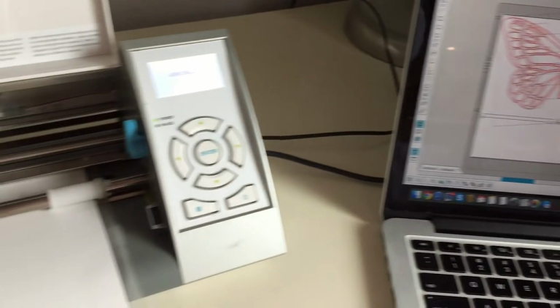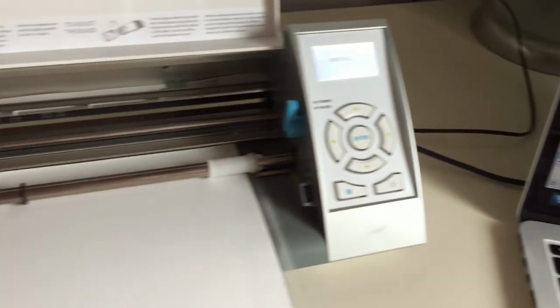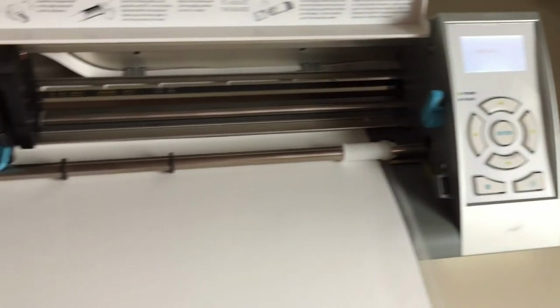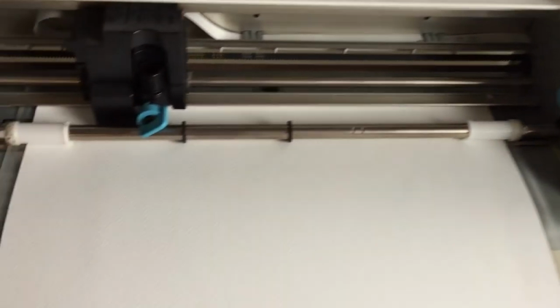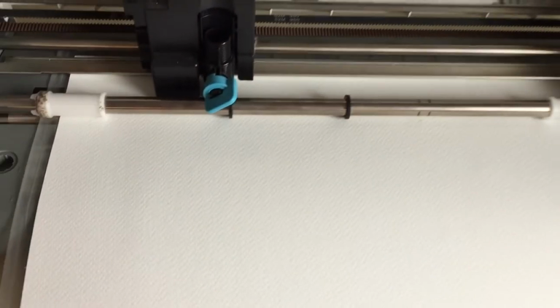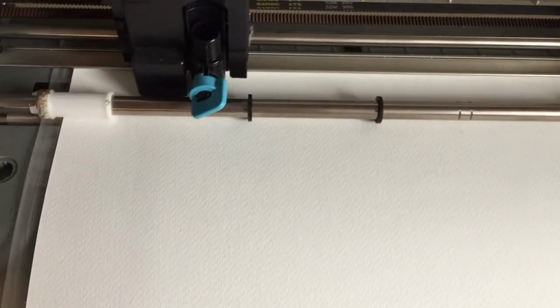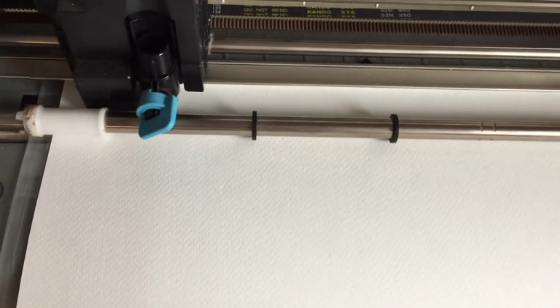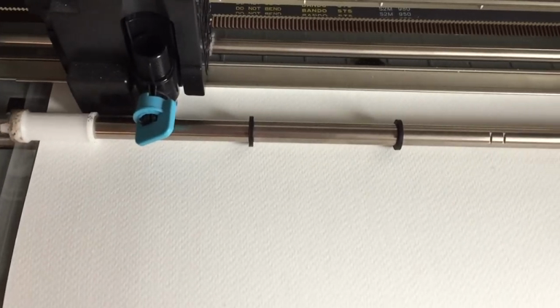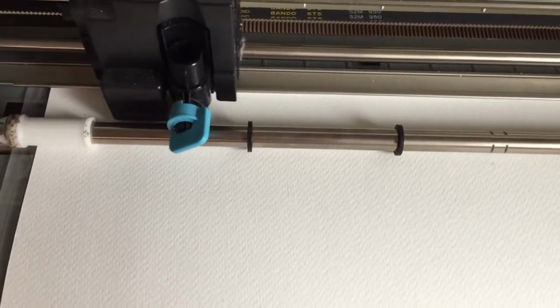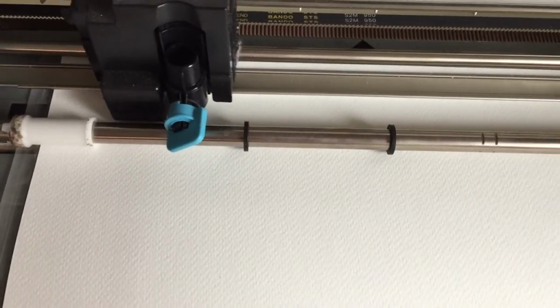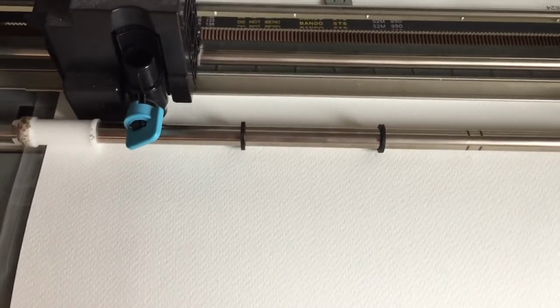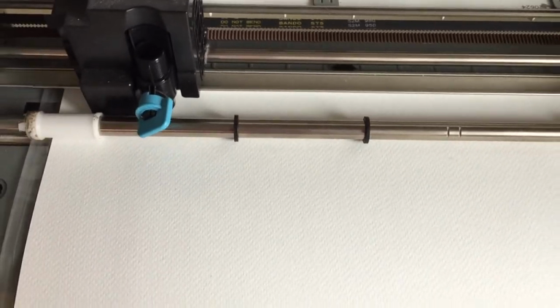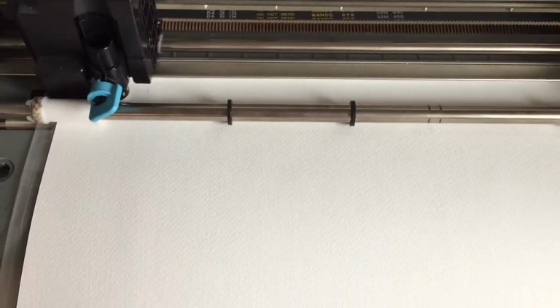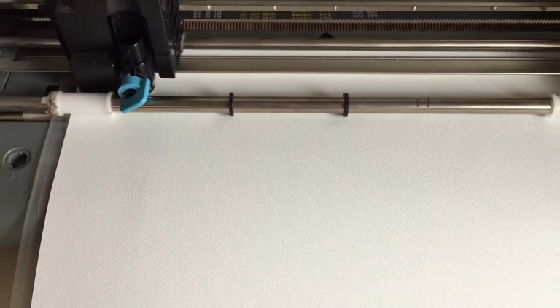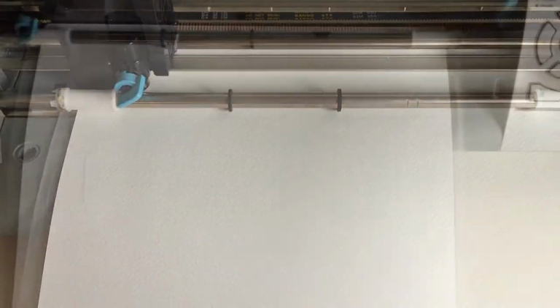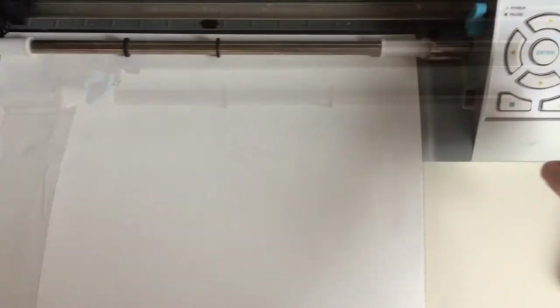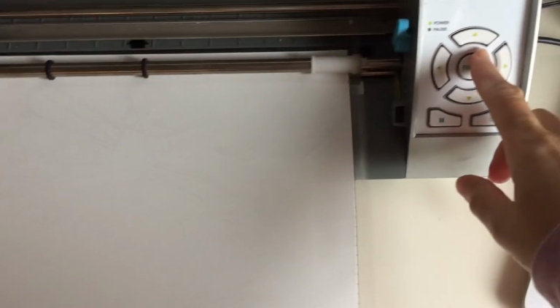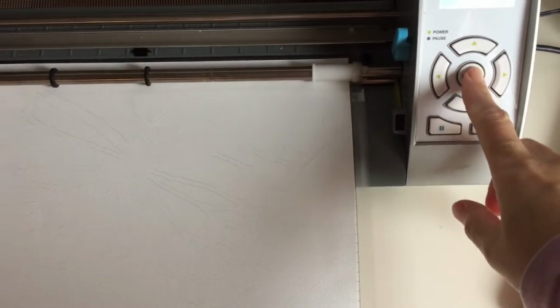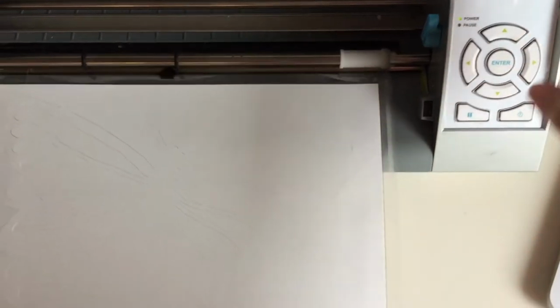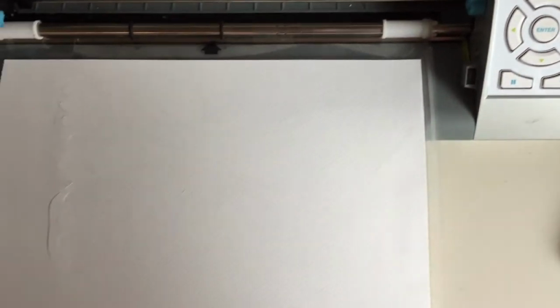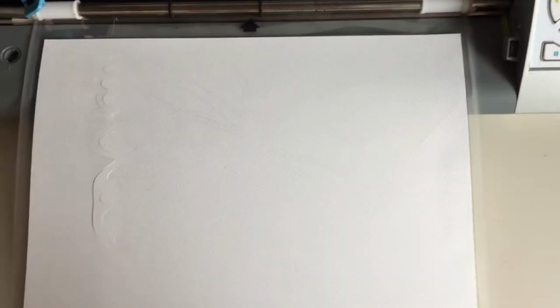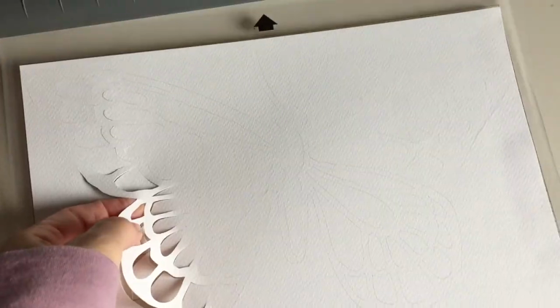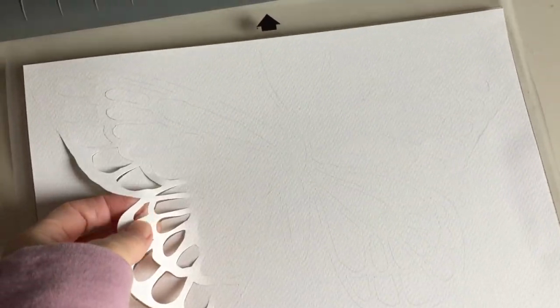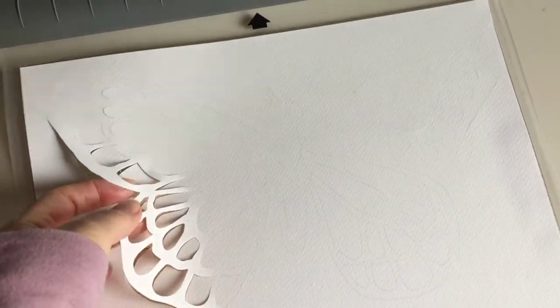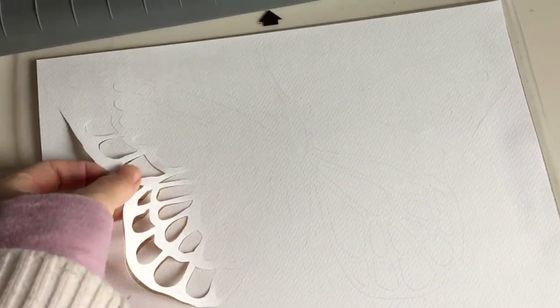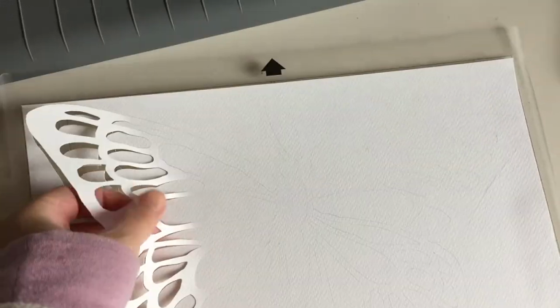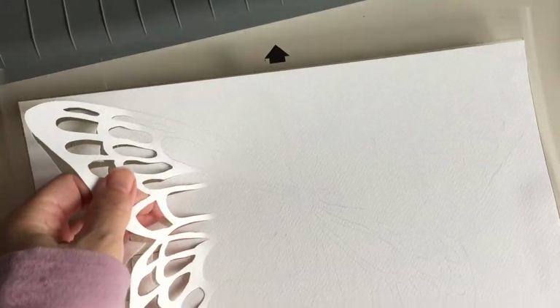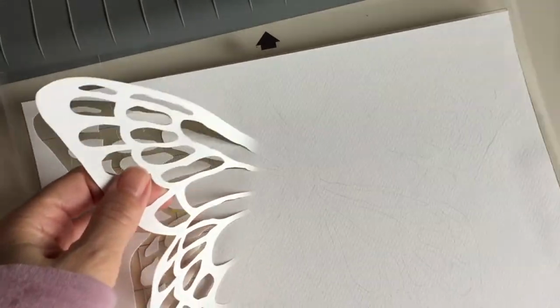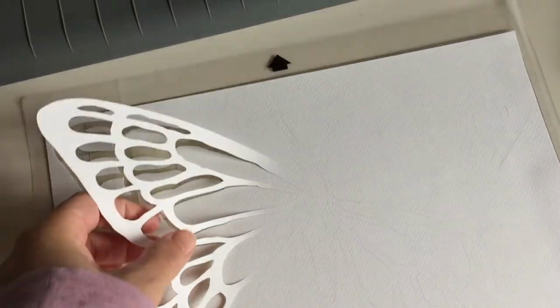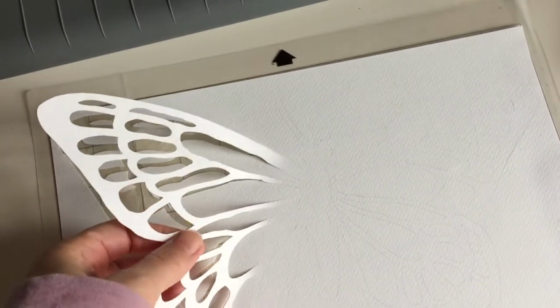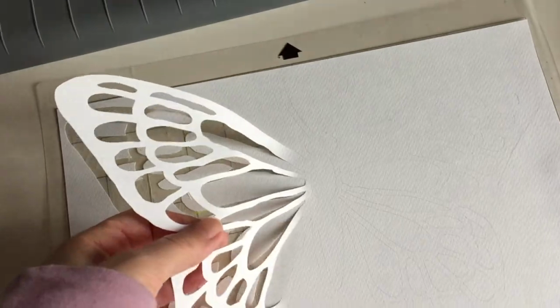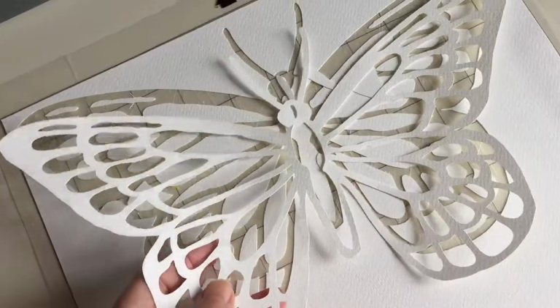Now it's time to send it over to the Silhouette Cameo to do the cutting. This project took about three to five minutes to cut out, and it makes such easy work of doing these intricate cuts. I just need to remove it from the cutting mat — you can see how easily it comes up.